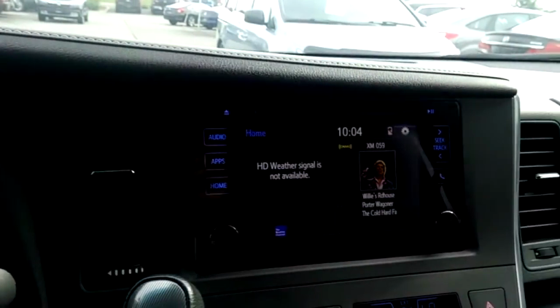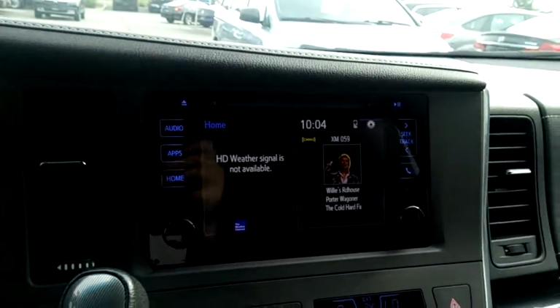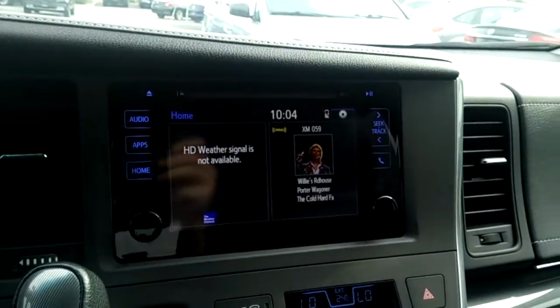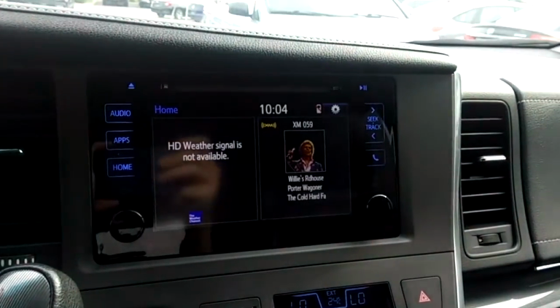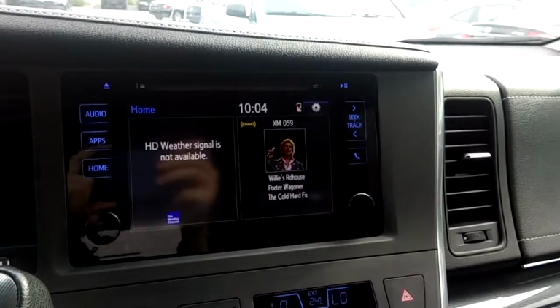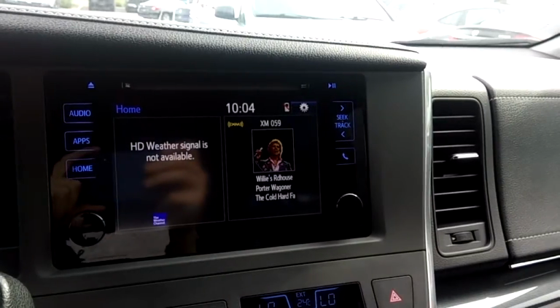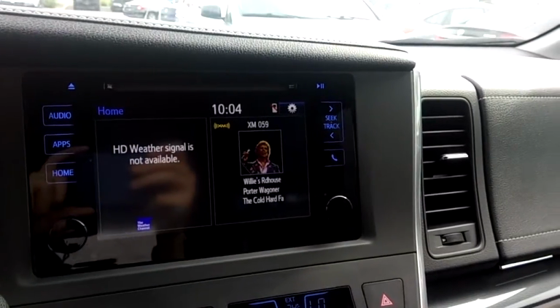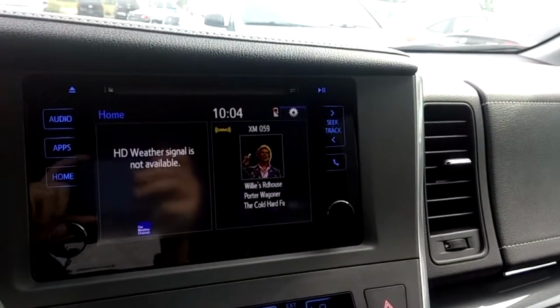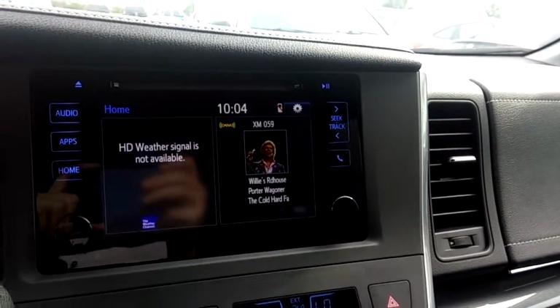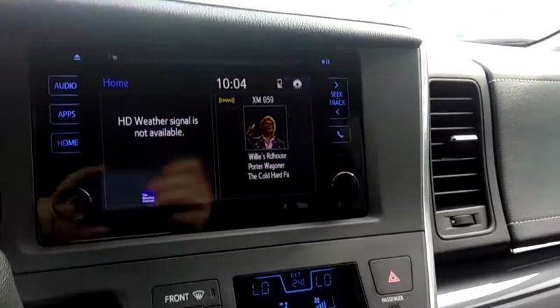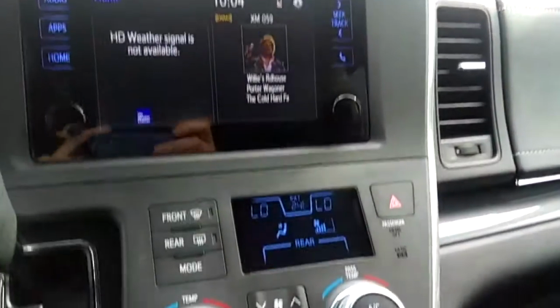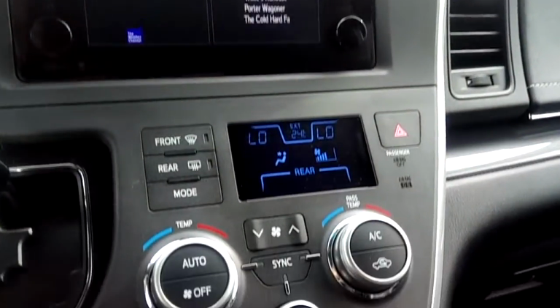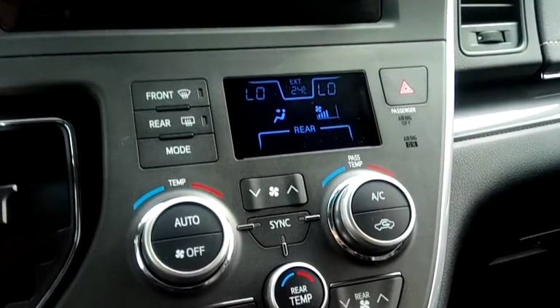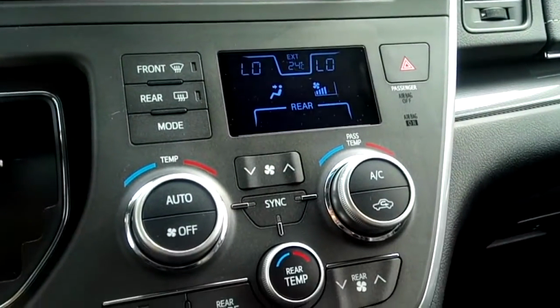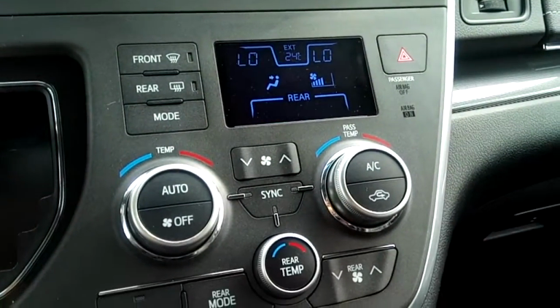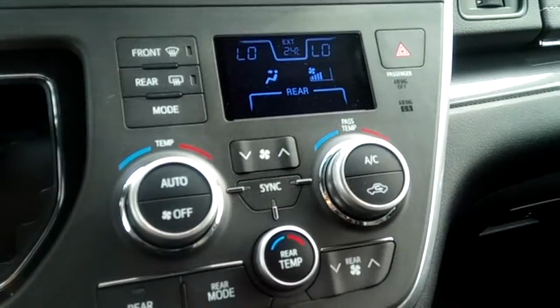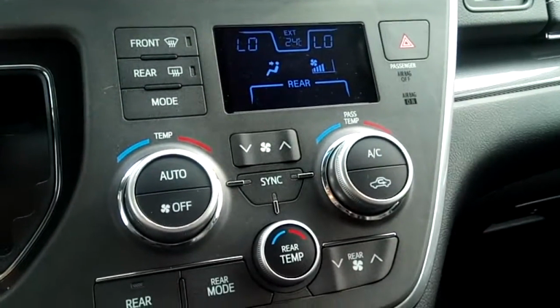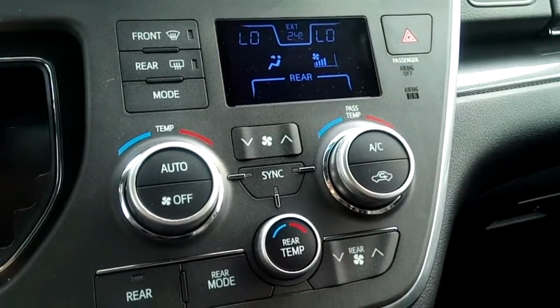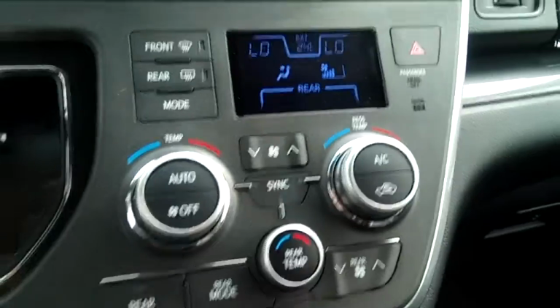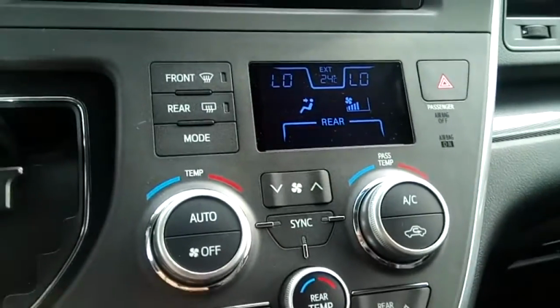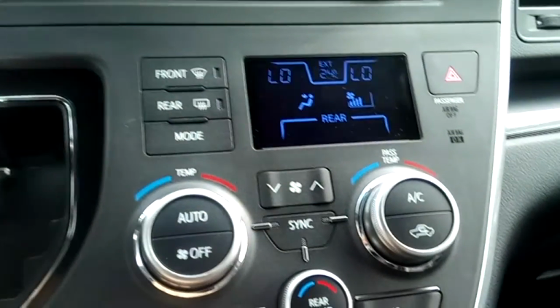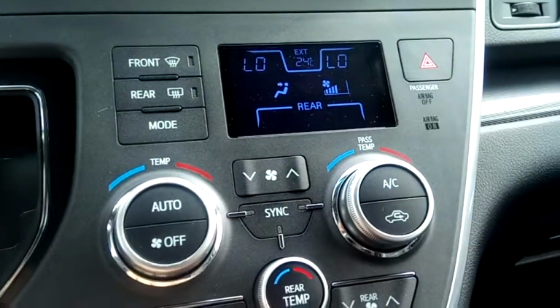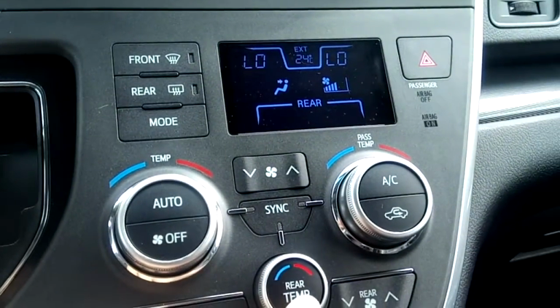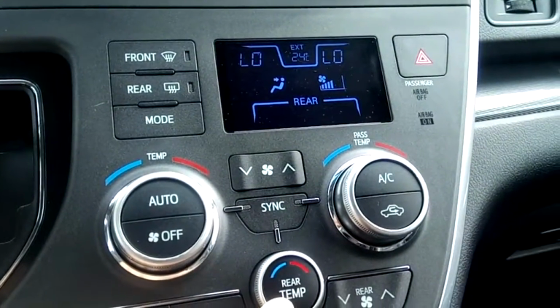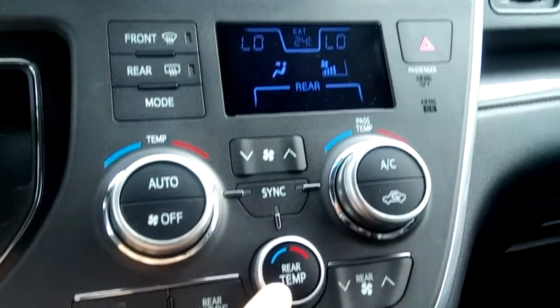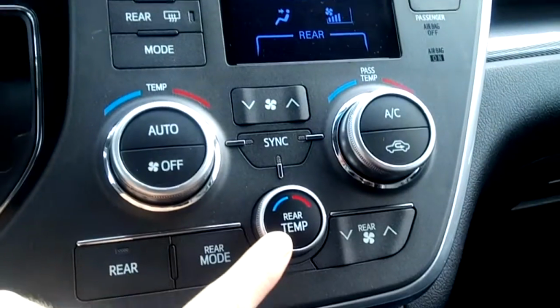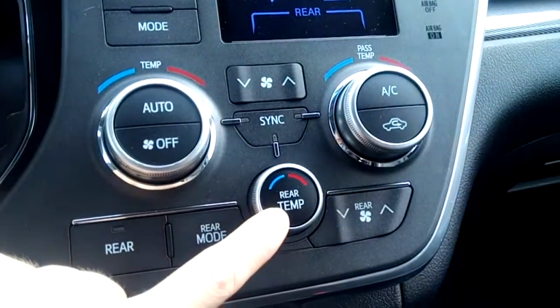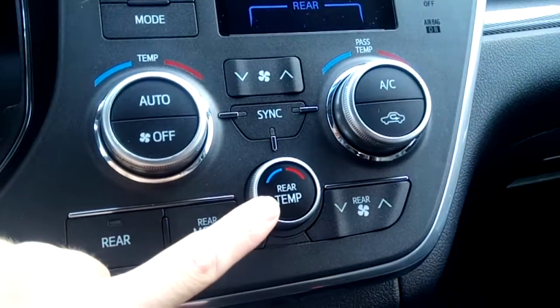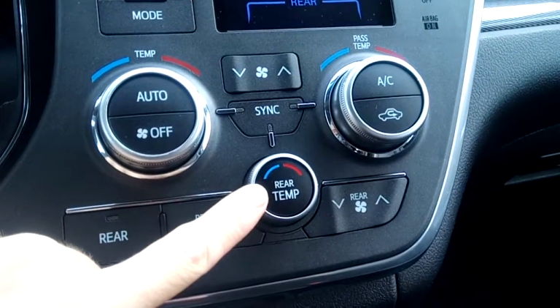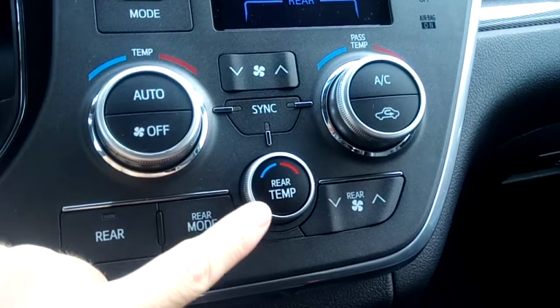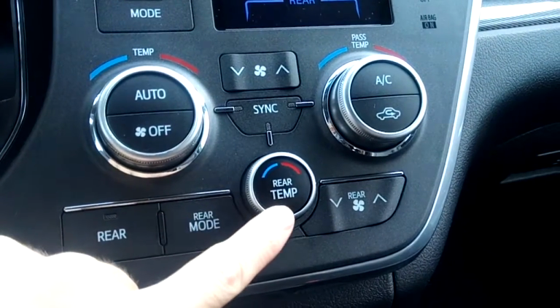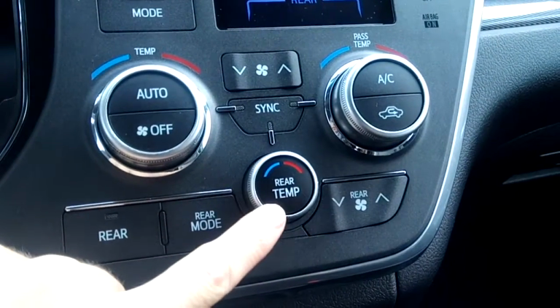Nice infotainment system with a large center display screen. There's tri-zone automatic climate control, where the rear passengers have their own temperature controls.